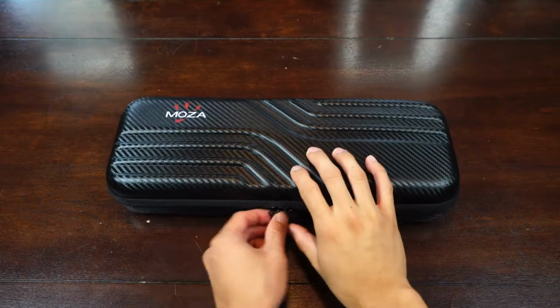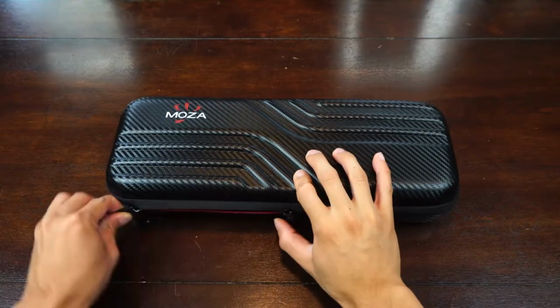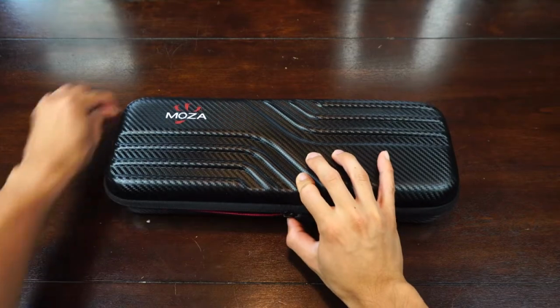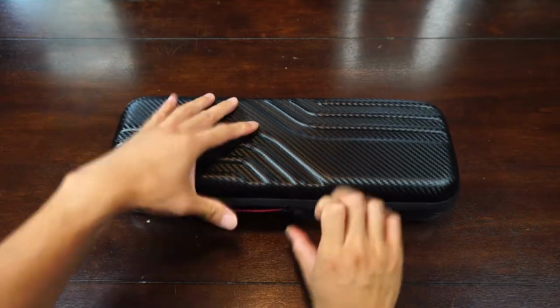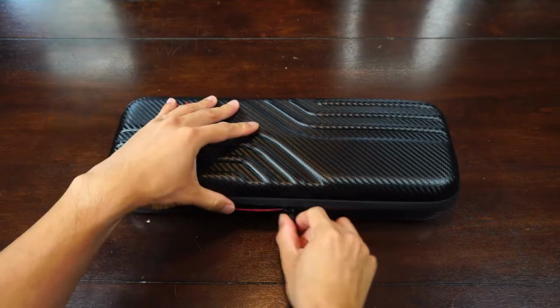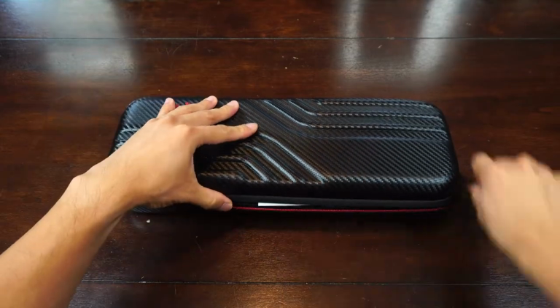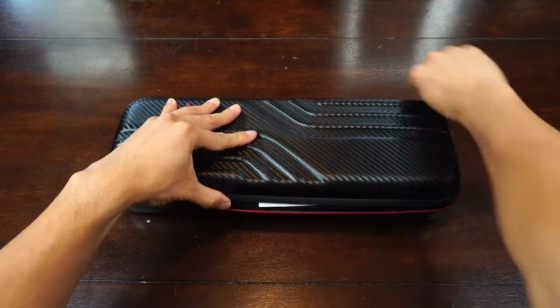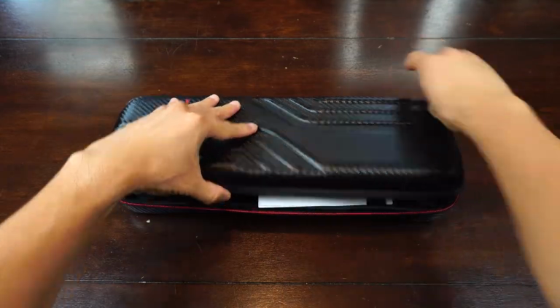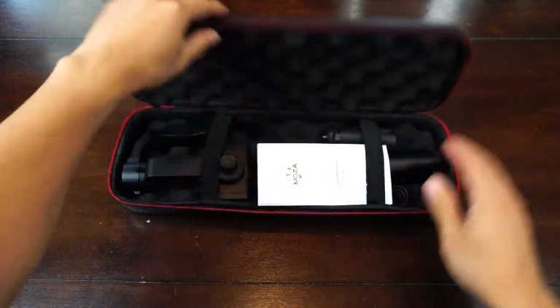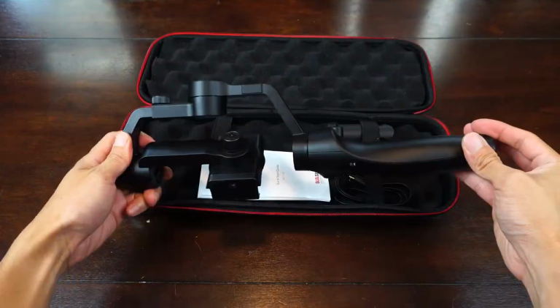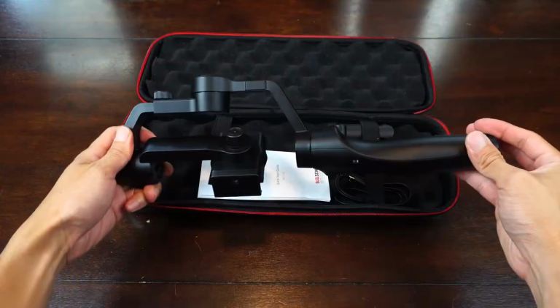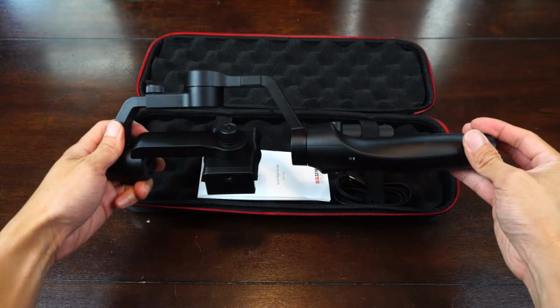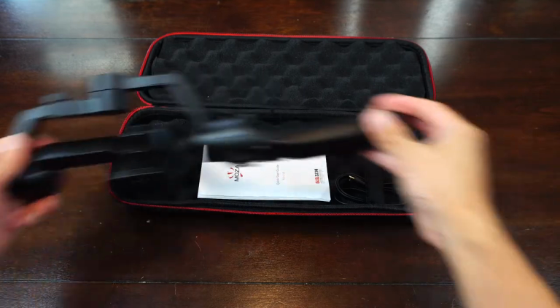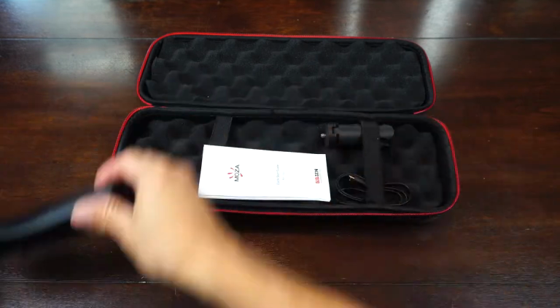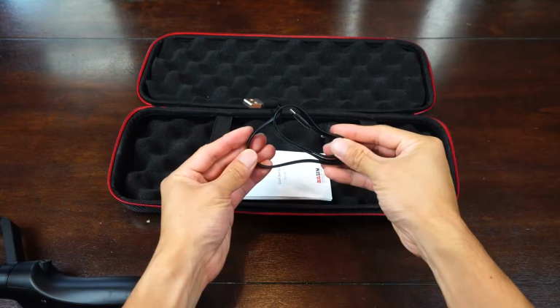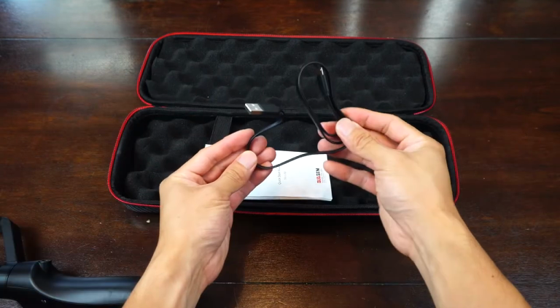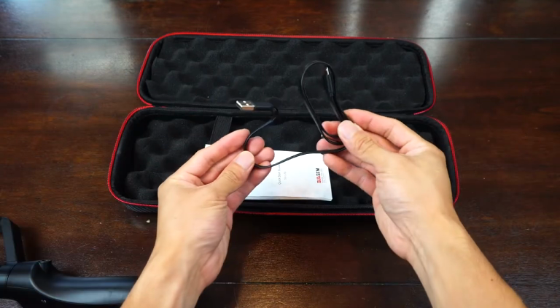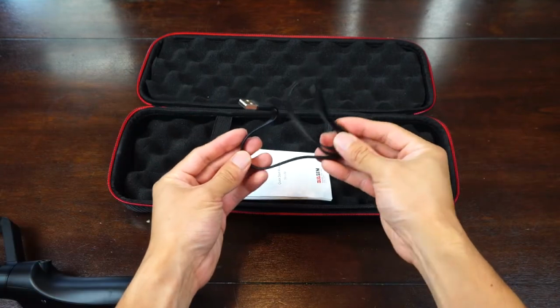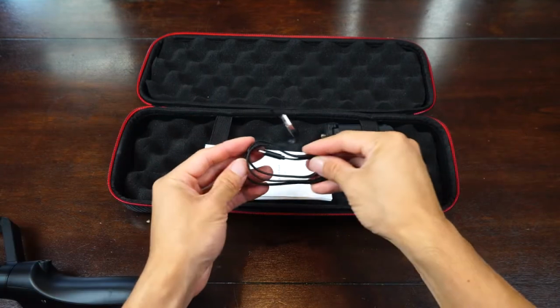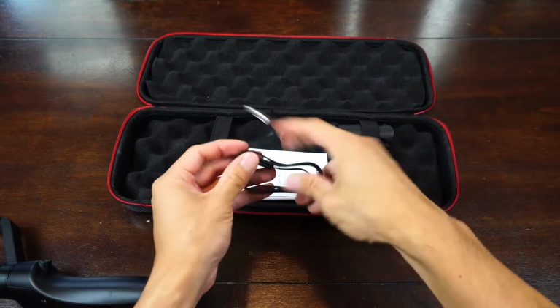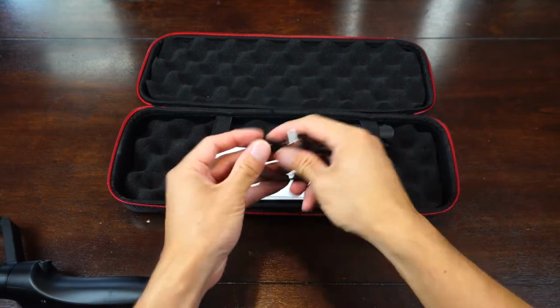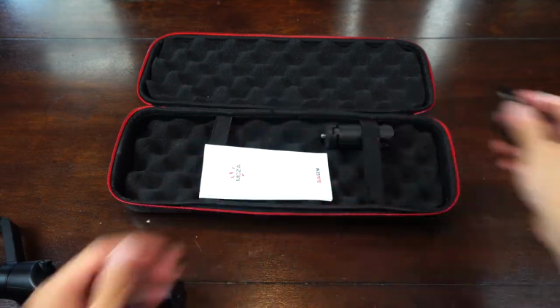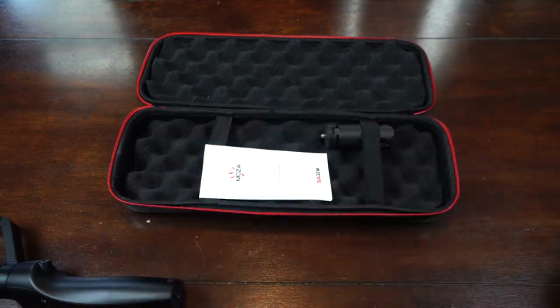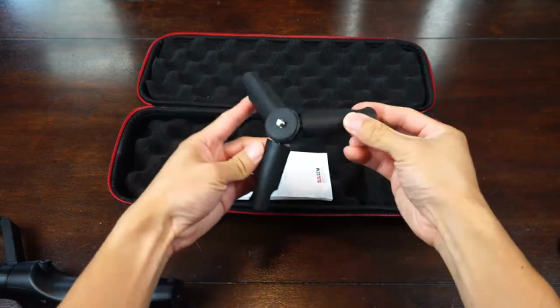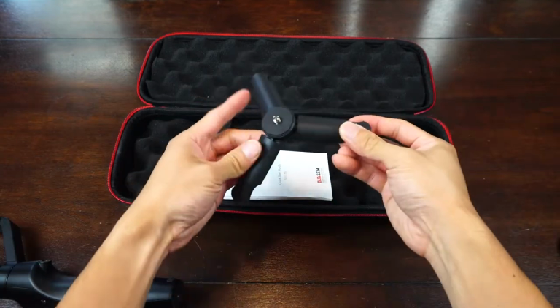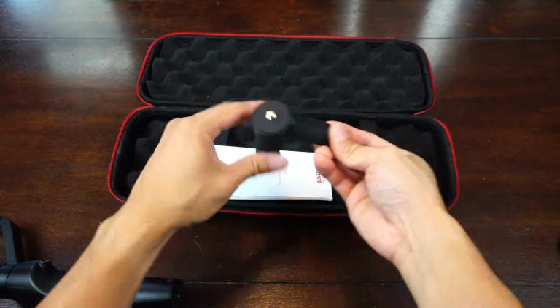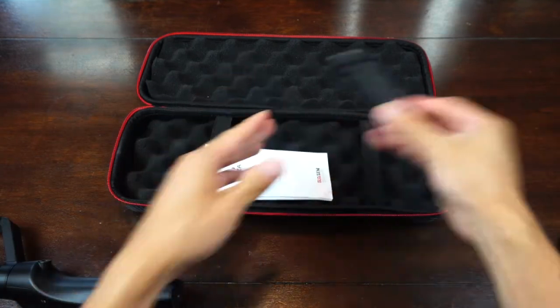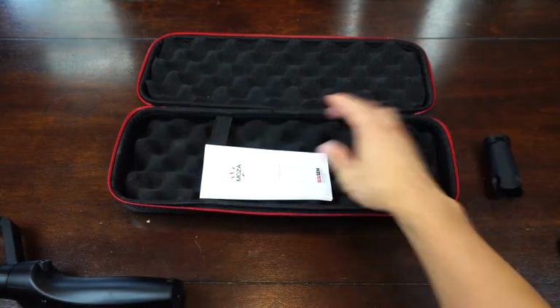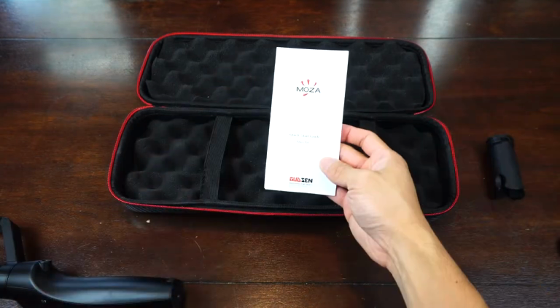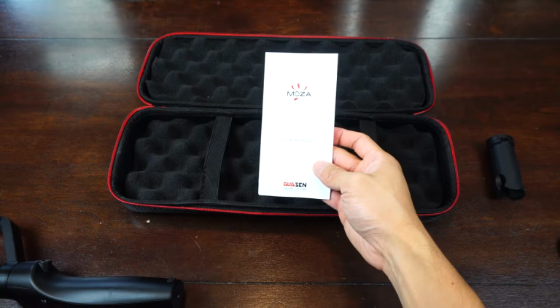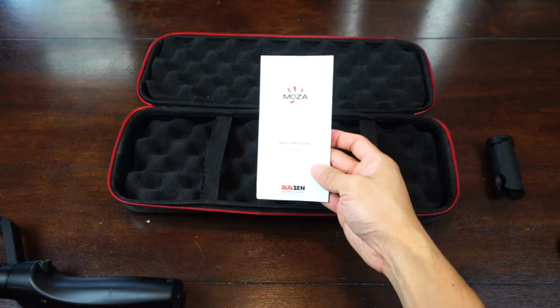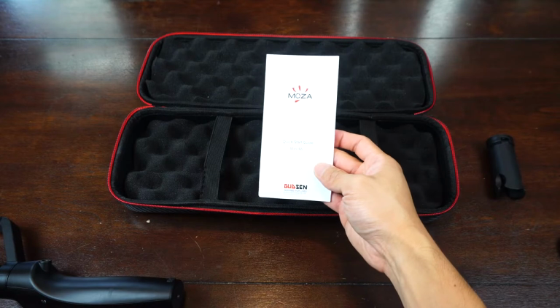You will receive the gimbal in a semi-rigid clamshell carry case, a flat micro-USB charging cable, a mini tripod, and an instruction manual.